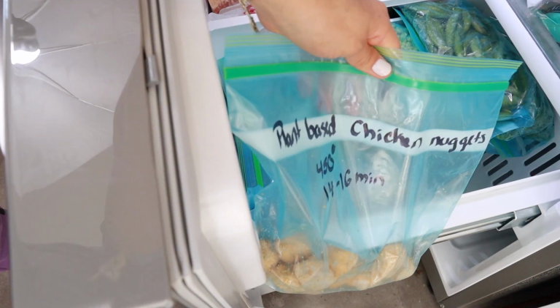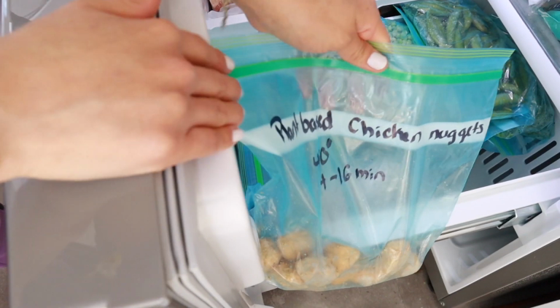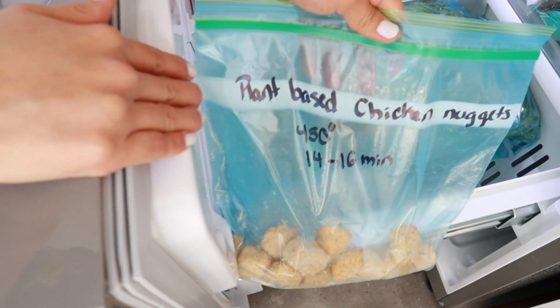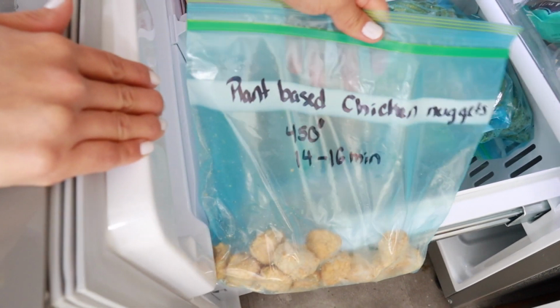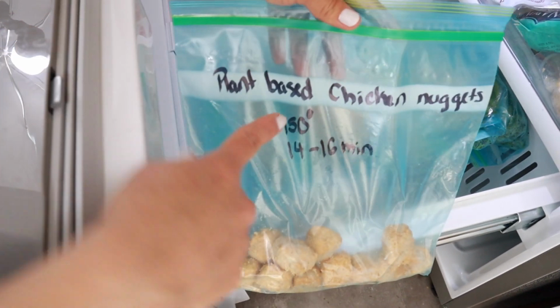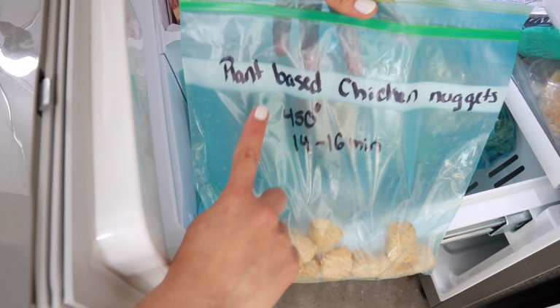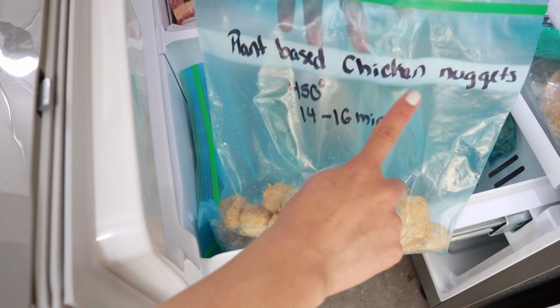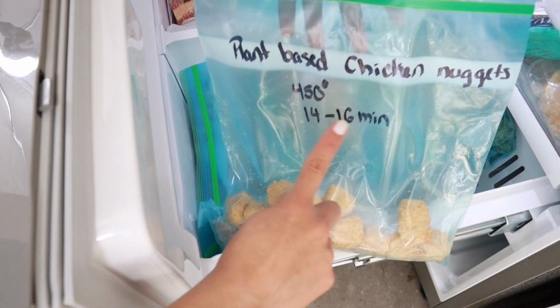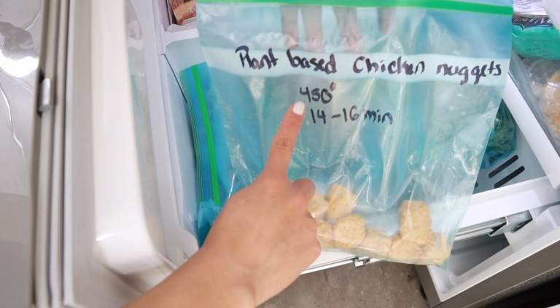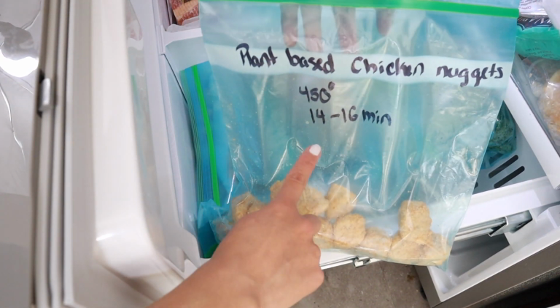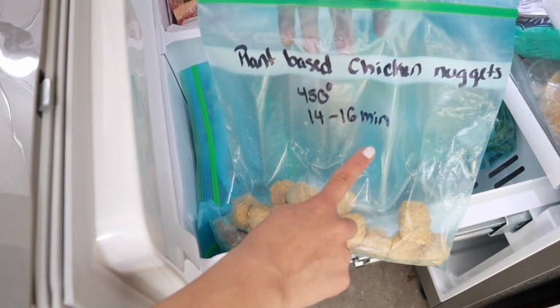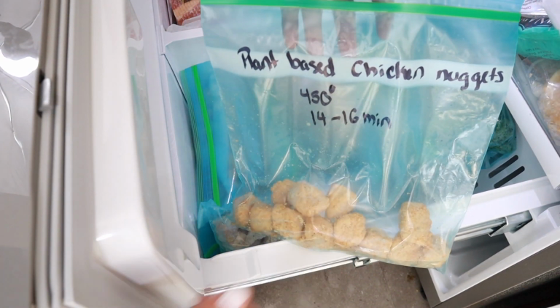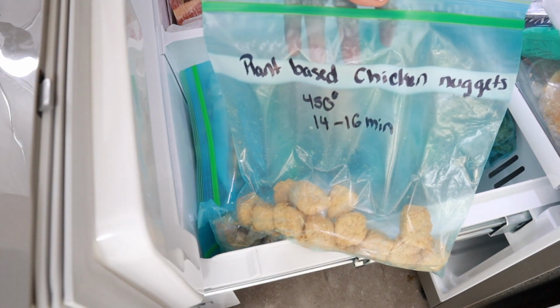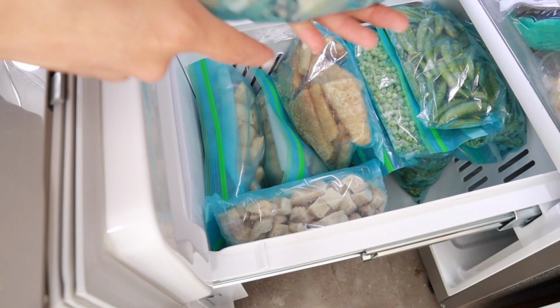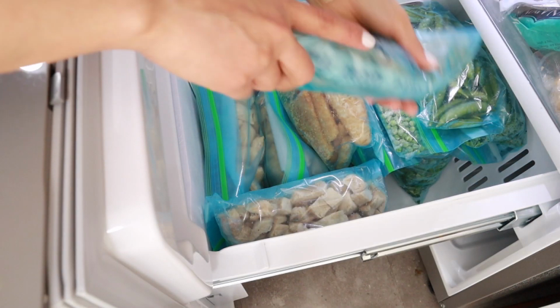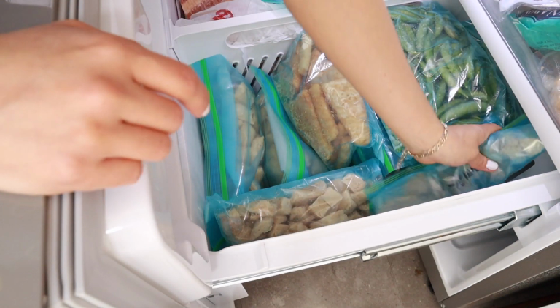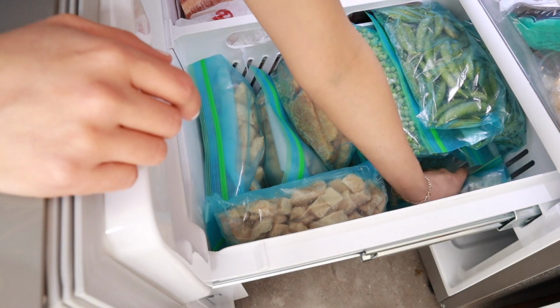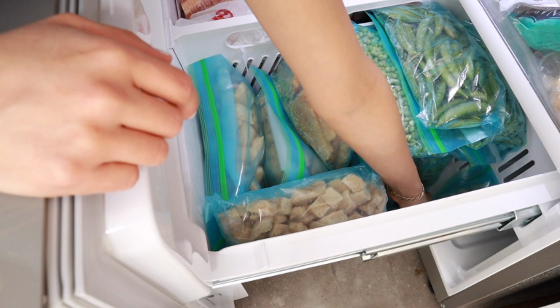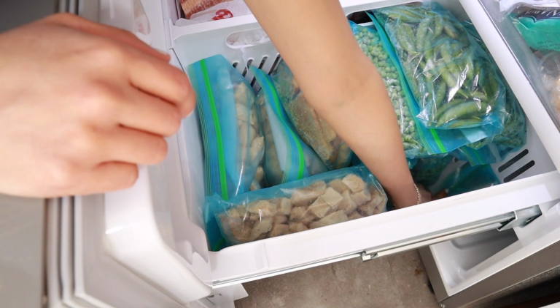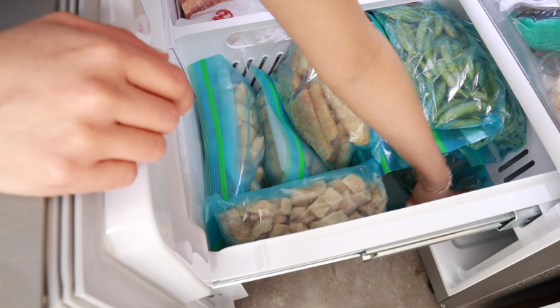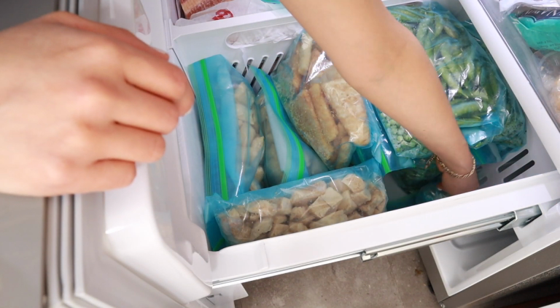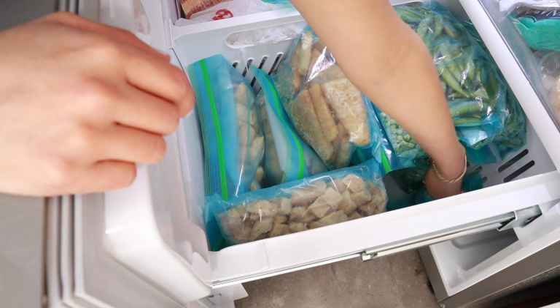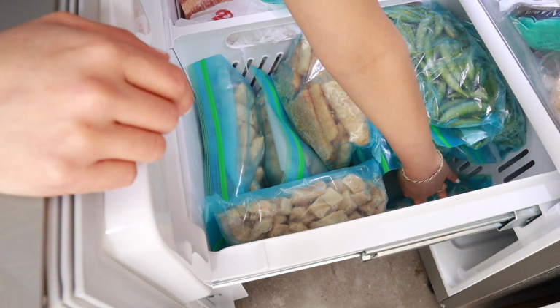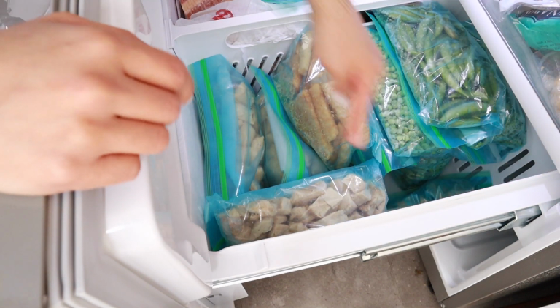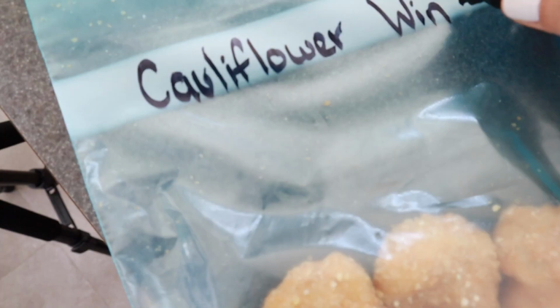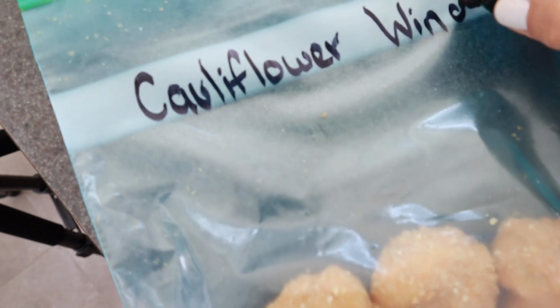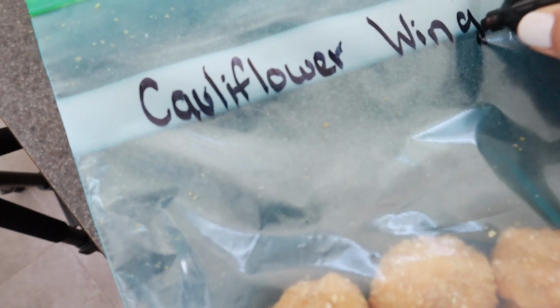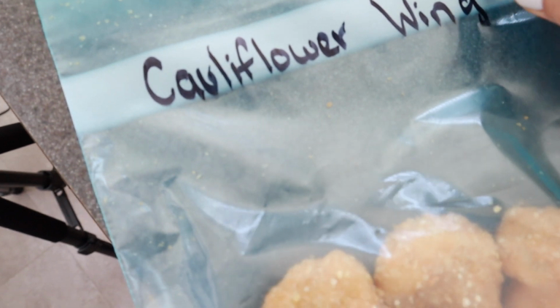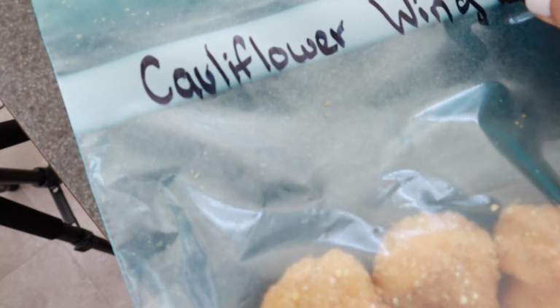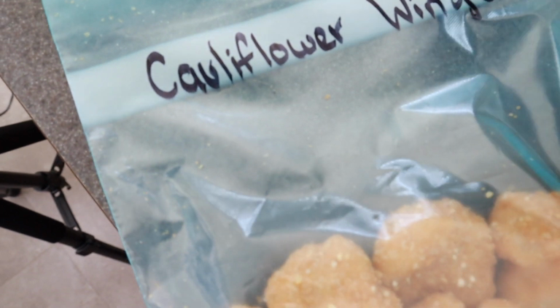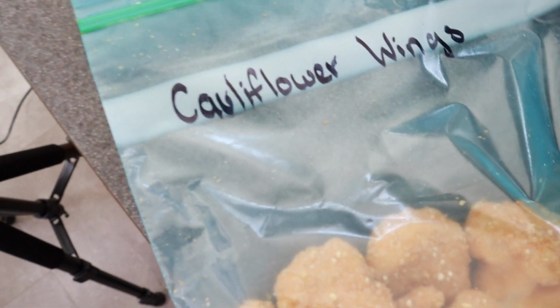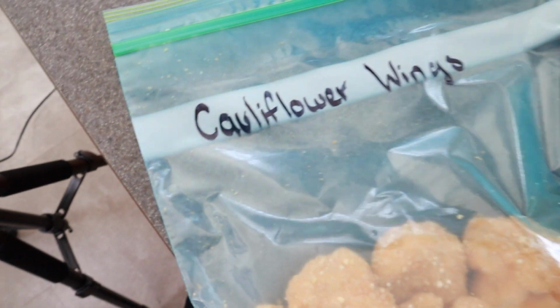Here's a quick tip: don't forget to label your bags, add the temperature, and add the estimated cook time. This ensures that you're cooking the food you want to cook and that you're cooking it properly.